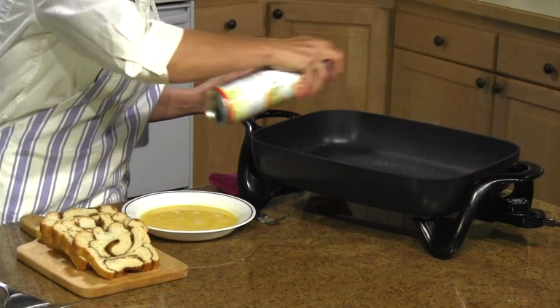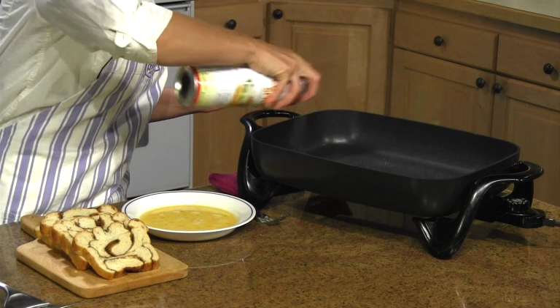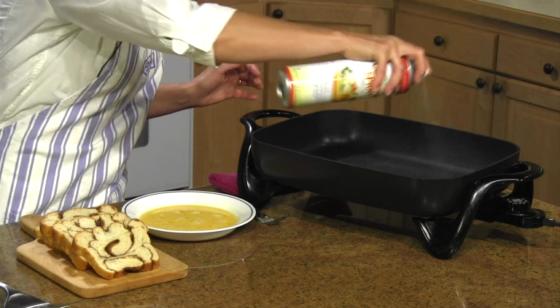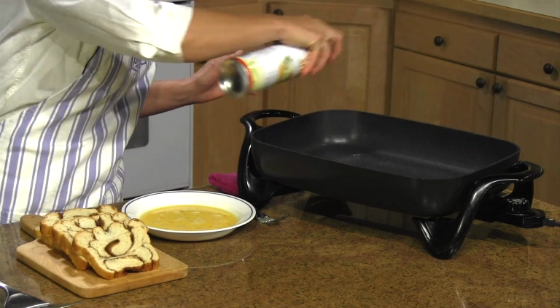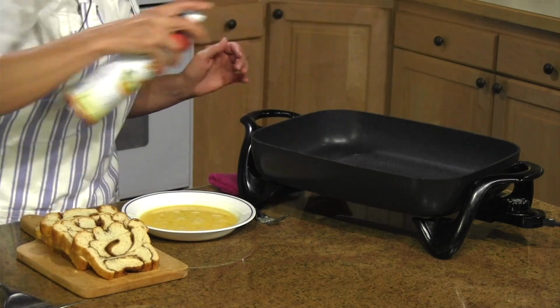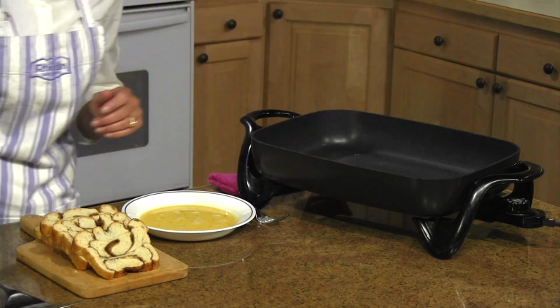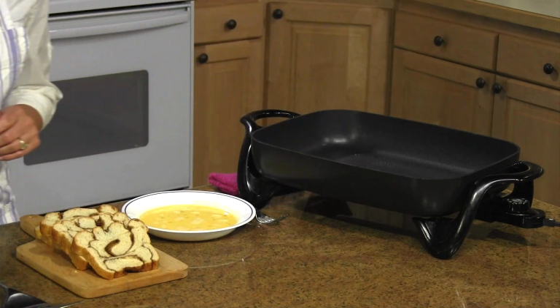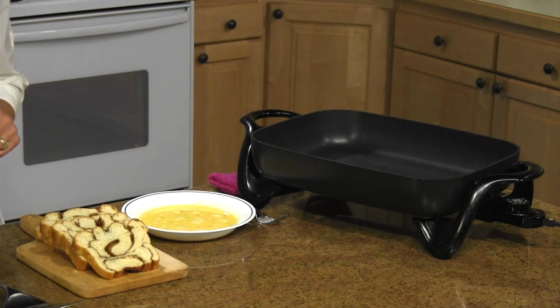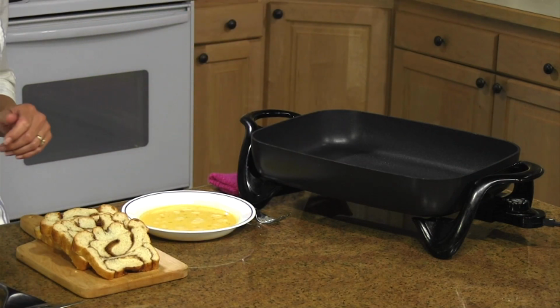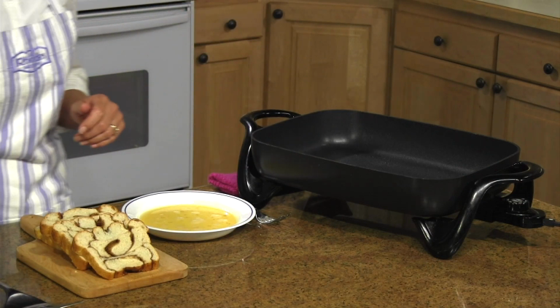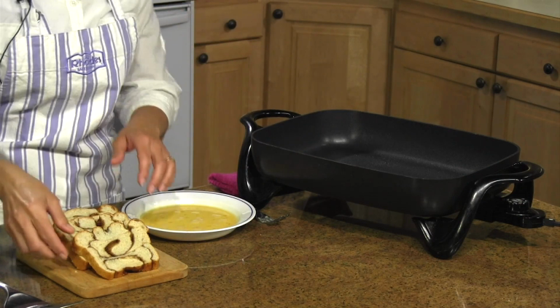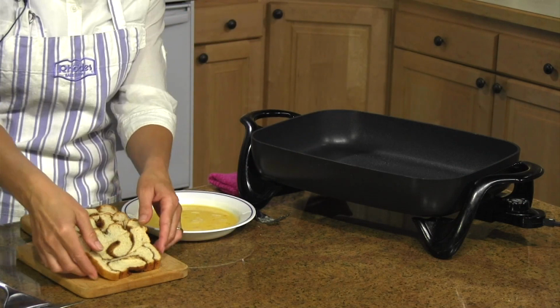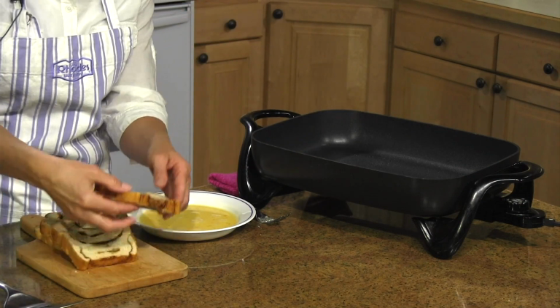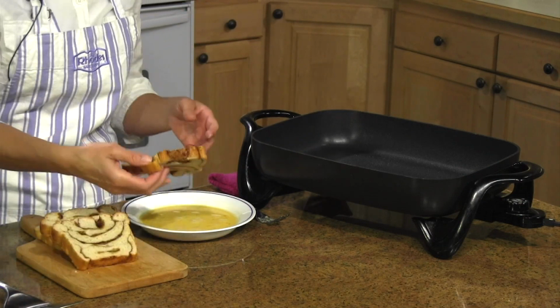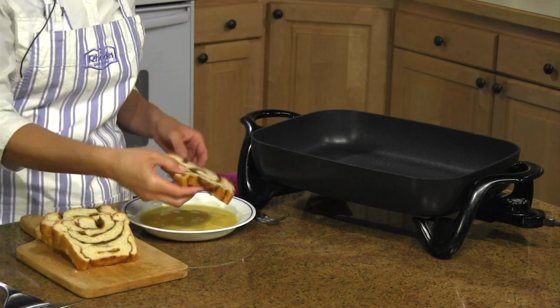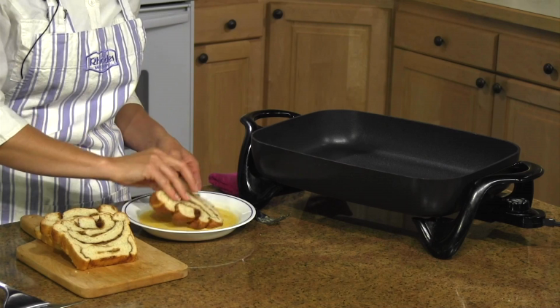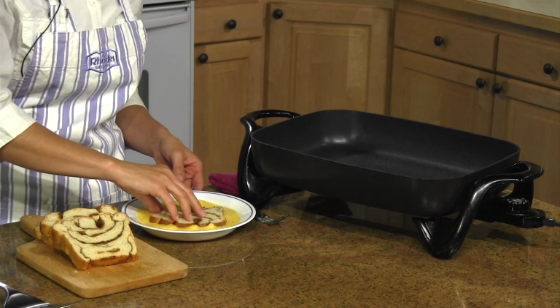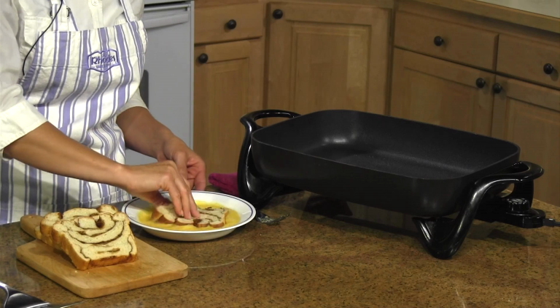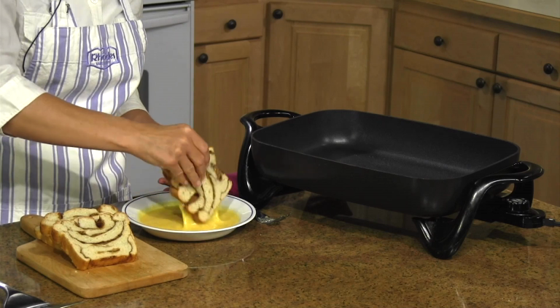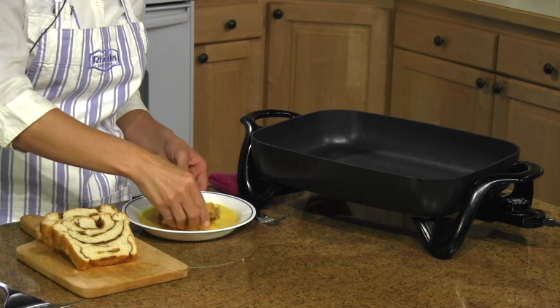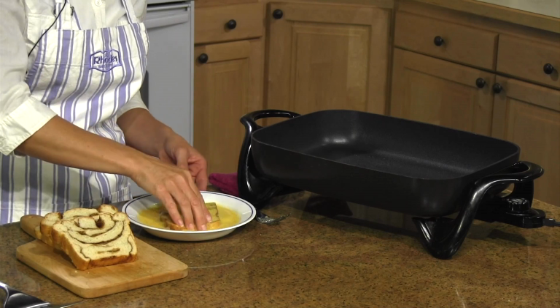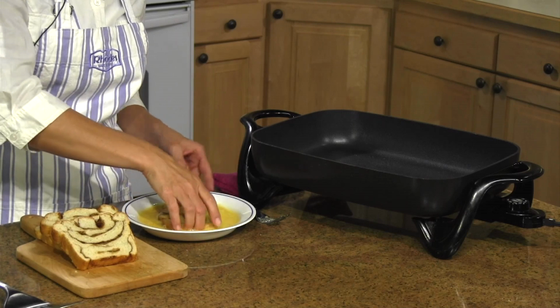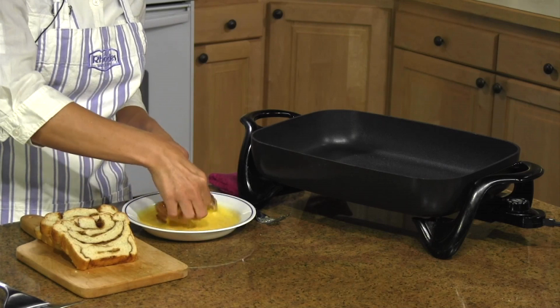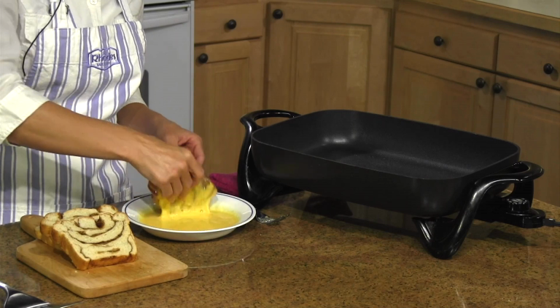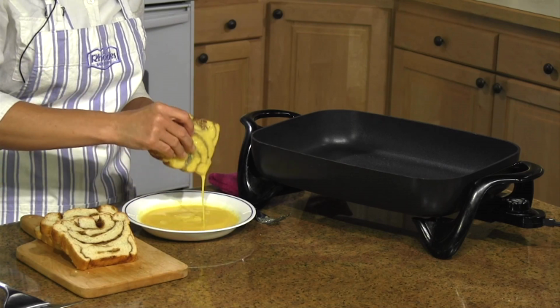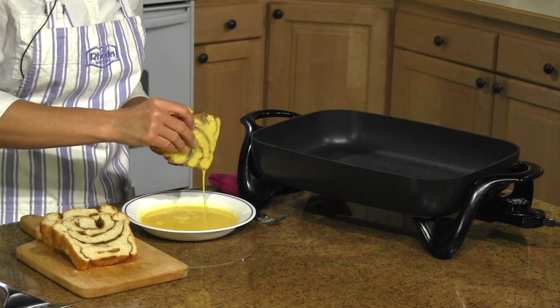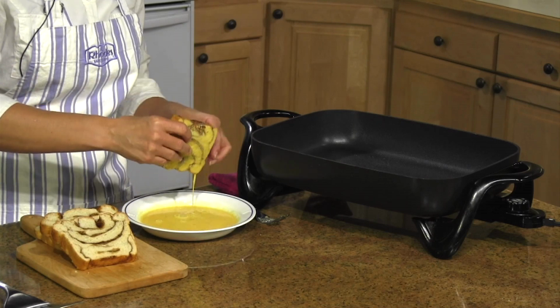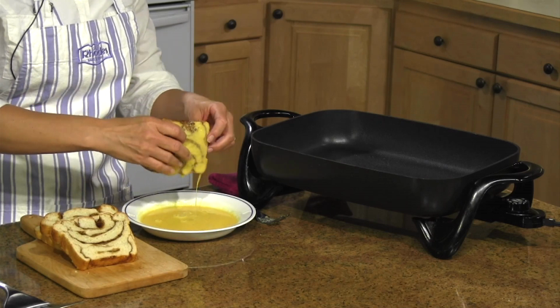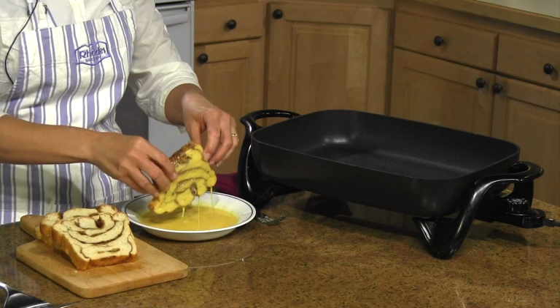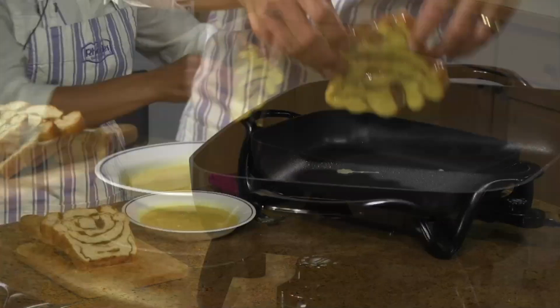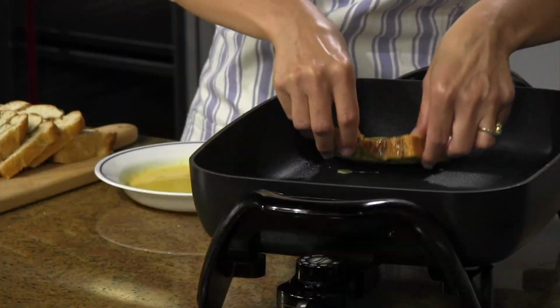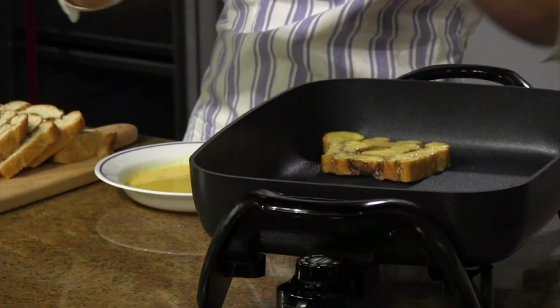Spray your griddle with some nonstick cooking spray — I keep mine at about 350 degrees — and then you just take your pieces and dip both sides into your egg right on your griddle.